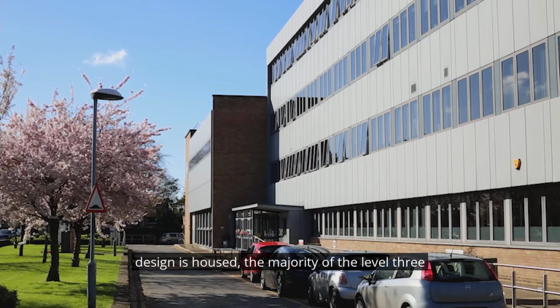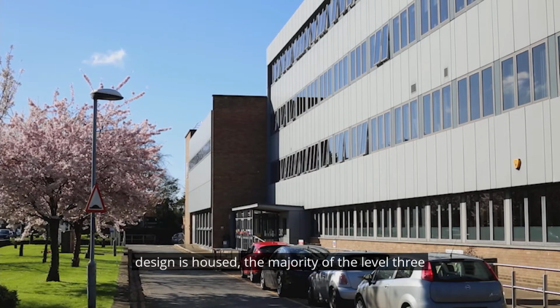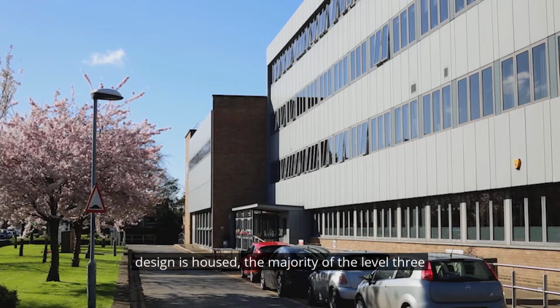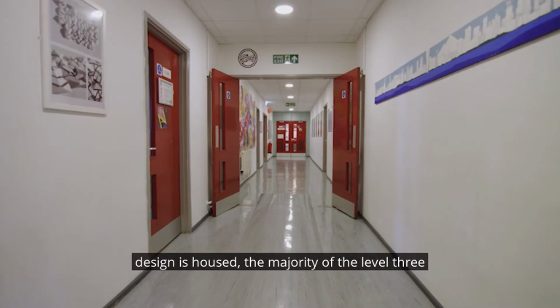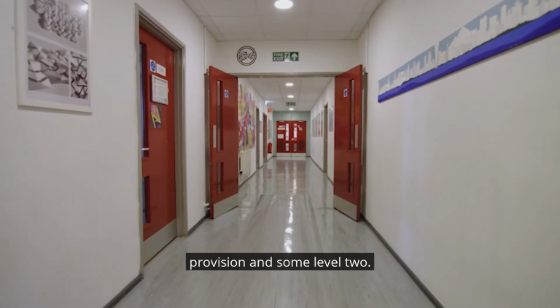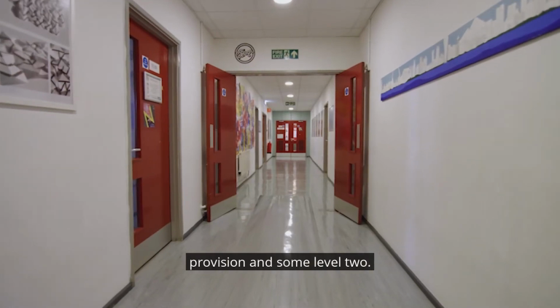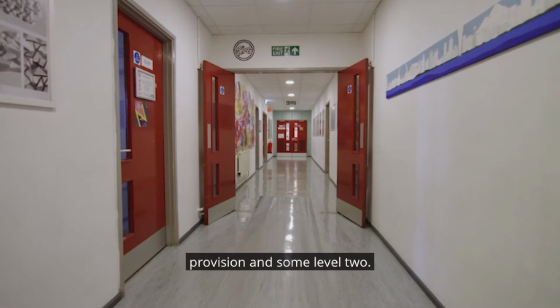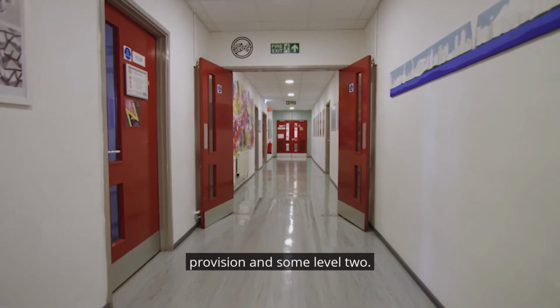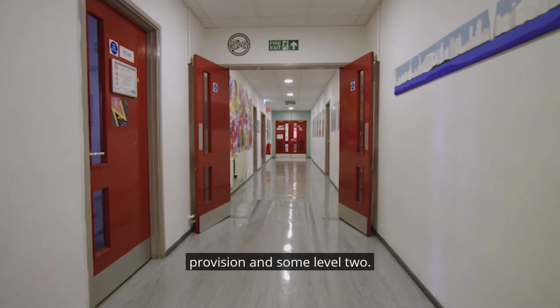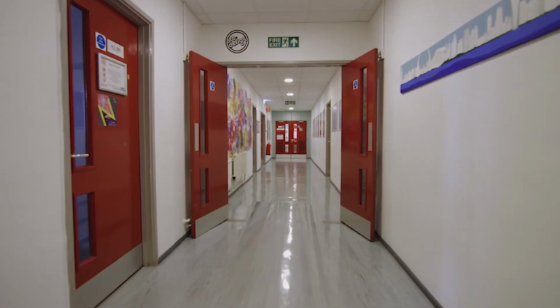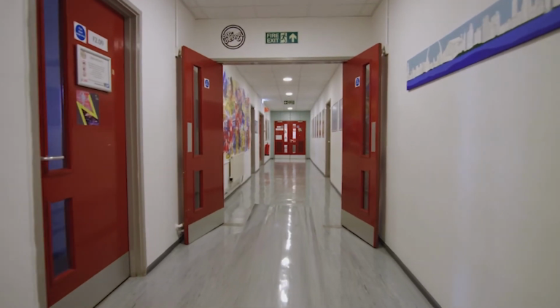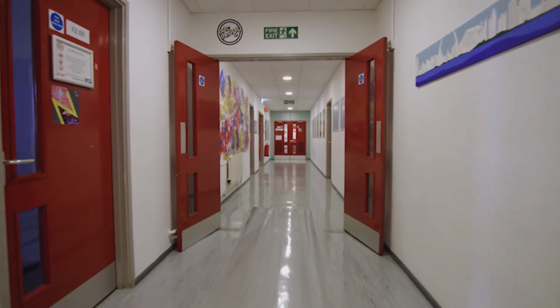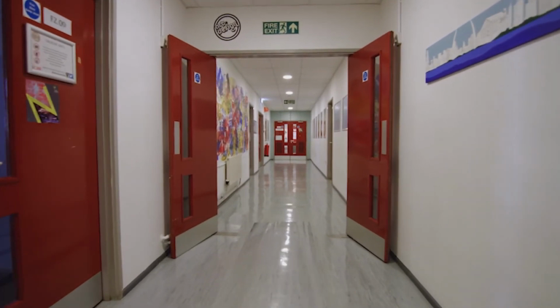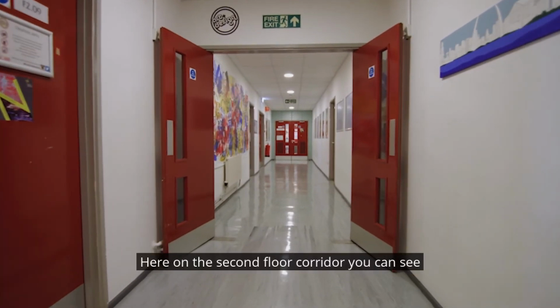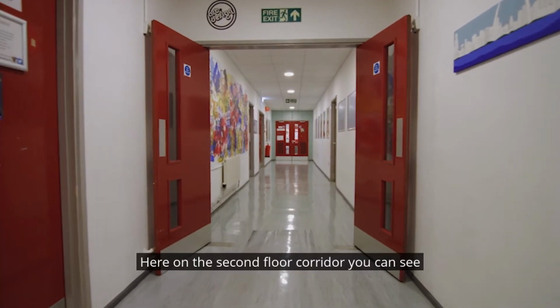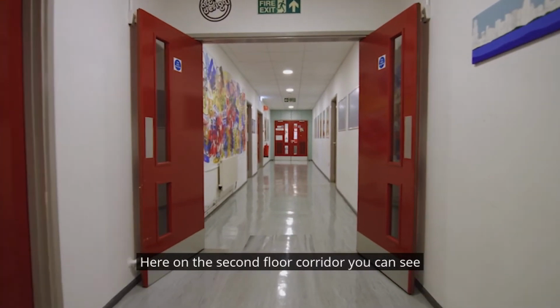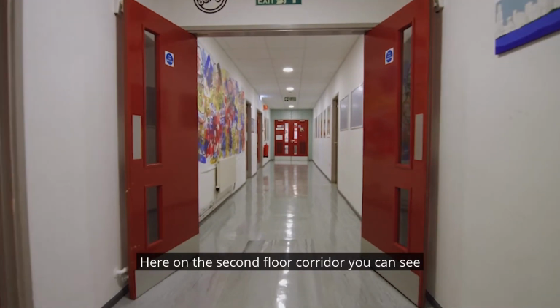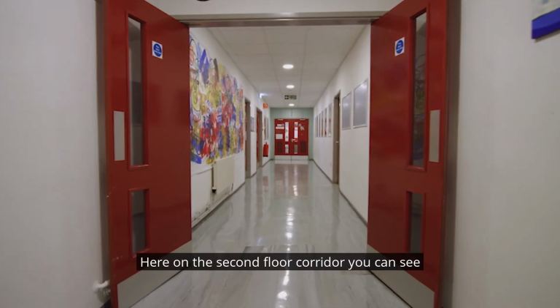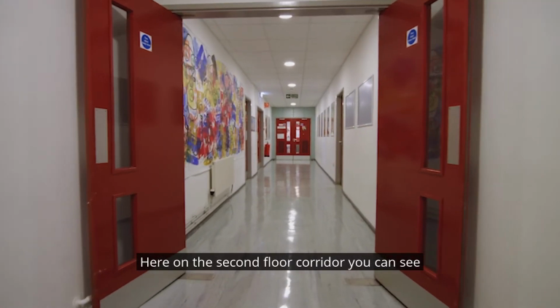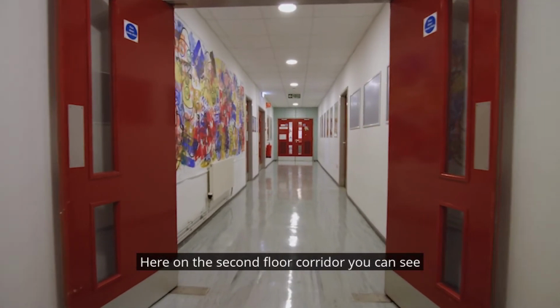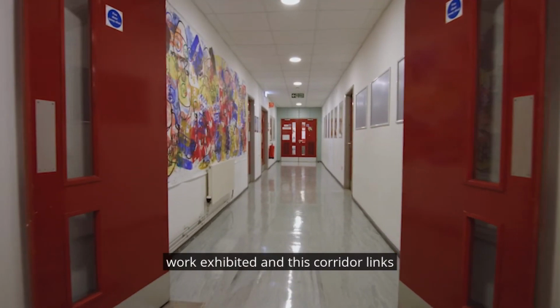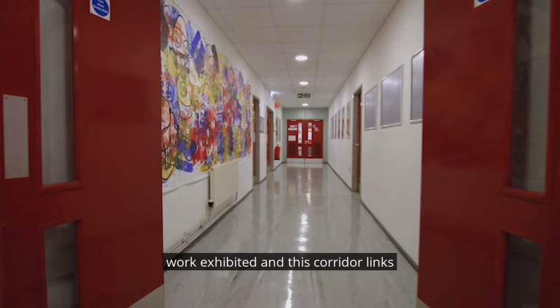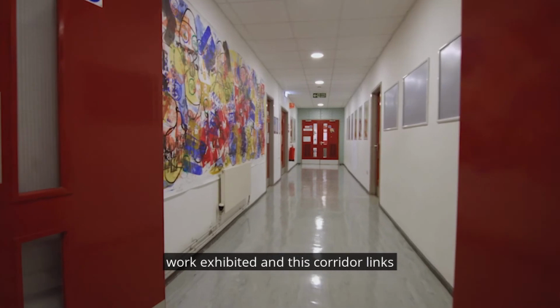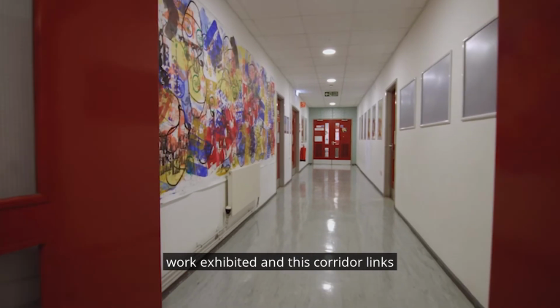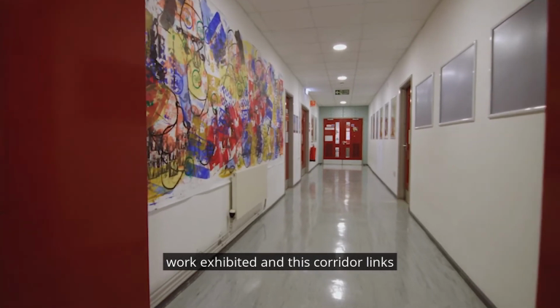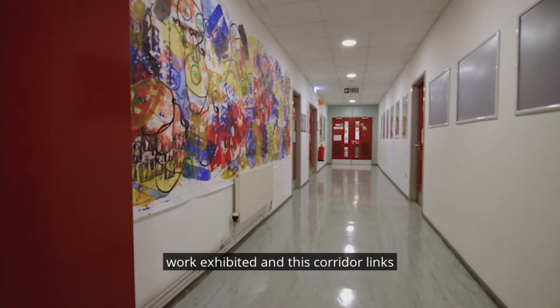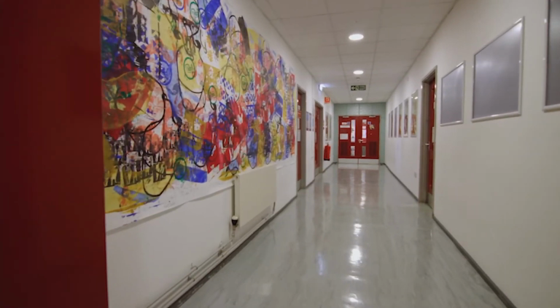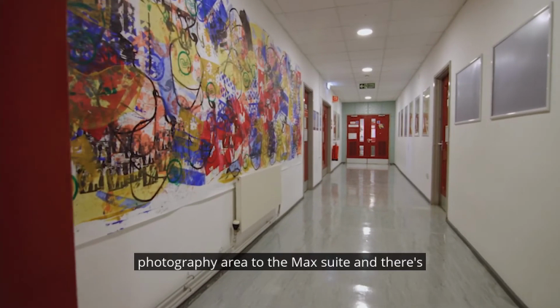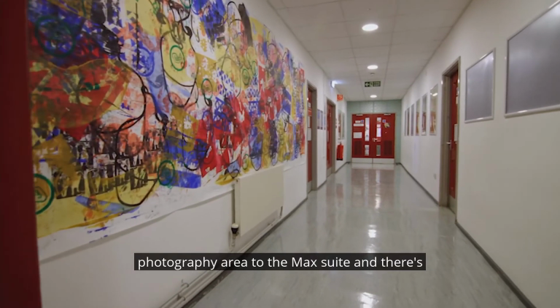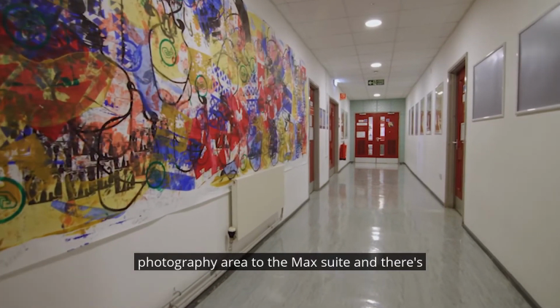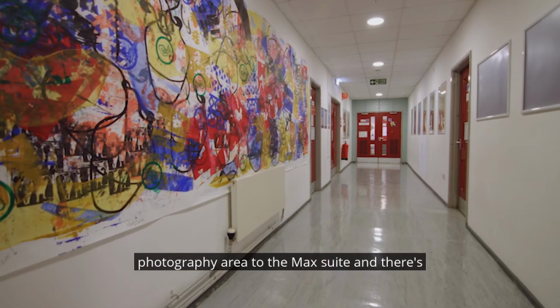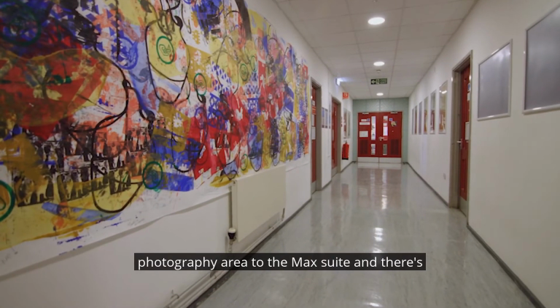This is the creative studios. Within this building is level two art and design and ceramics, as well as other areas such as media, music and performing arts.